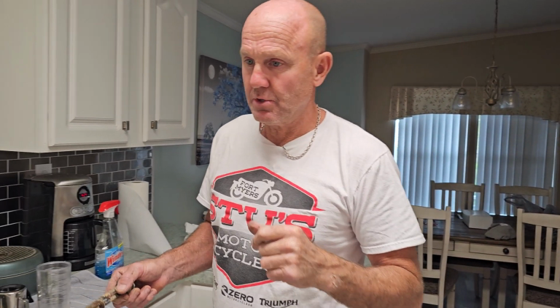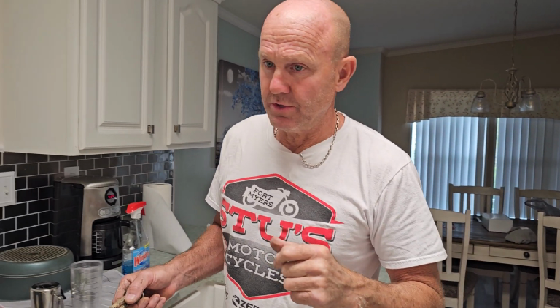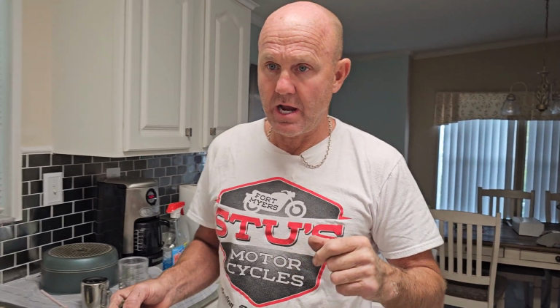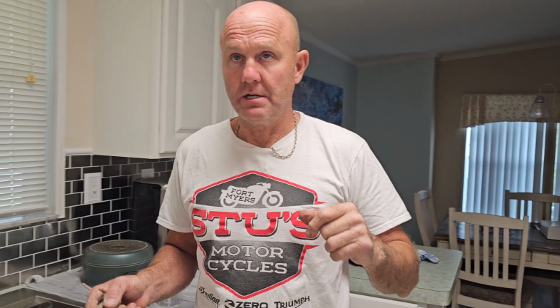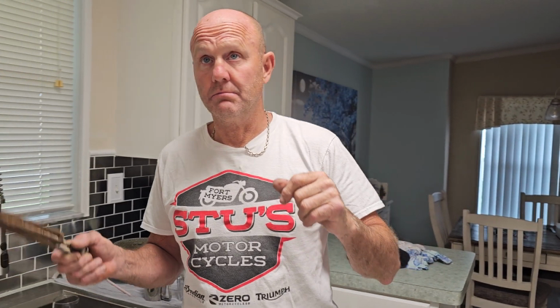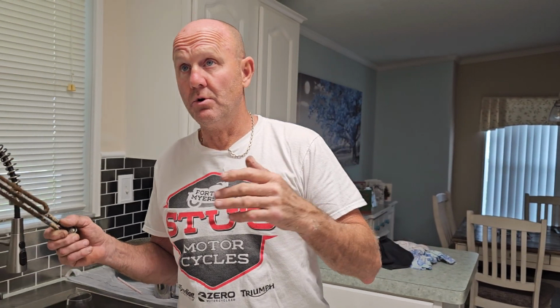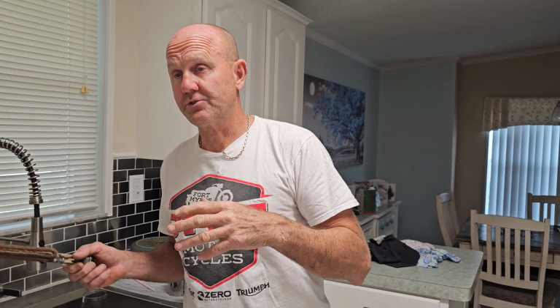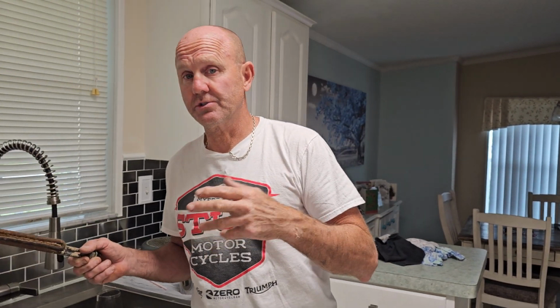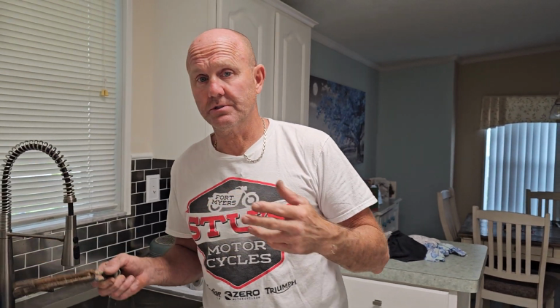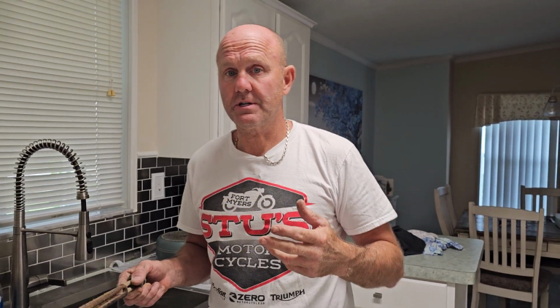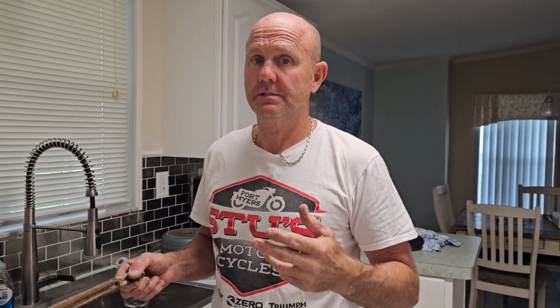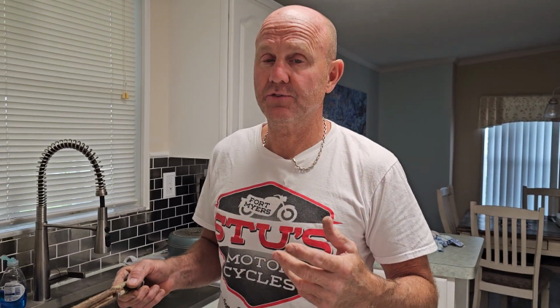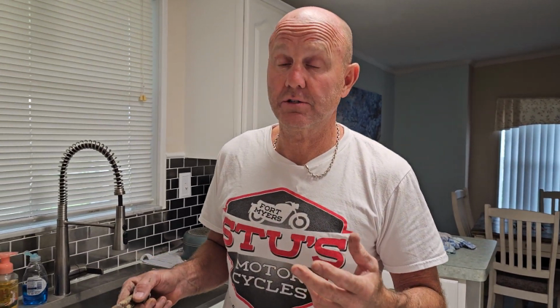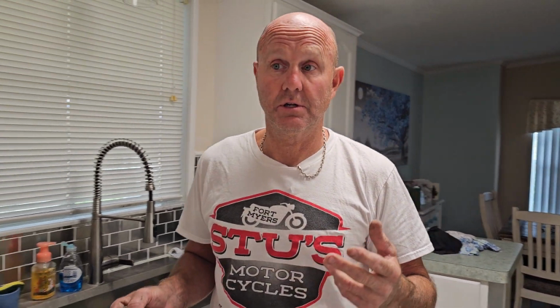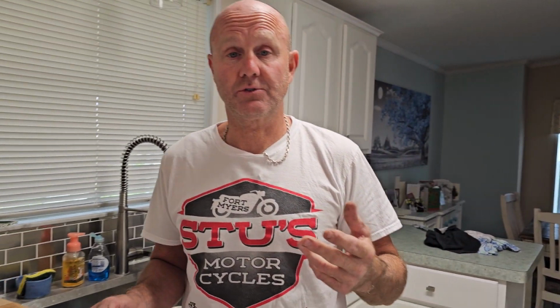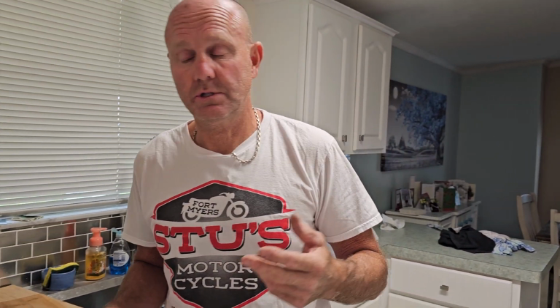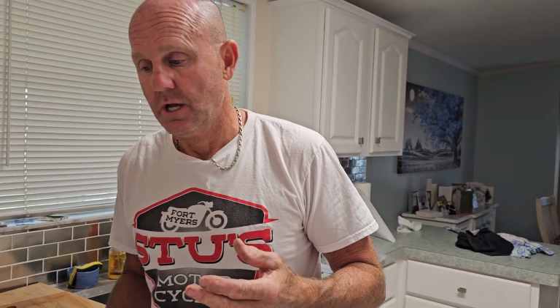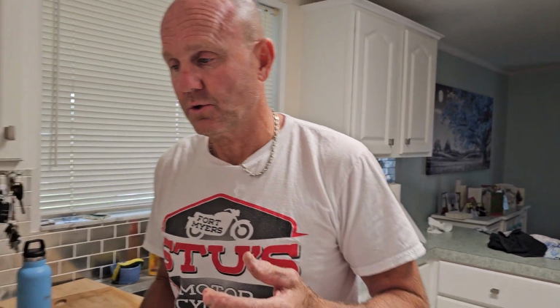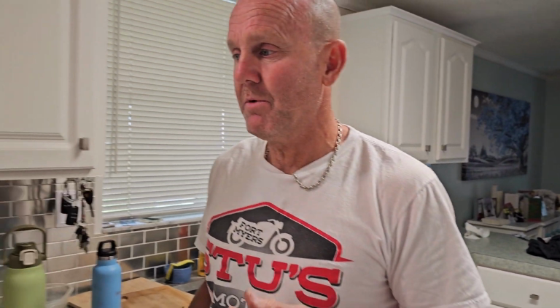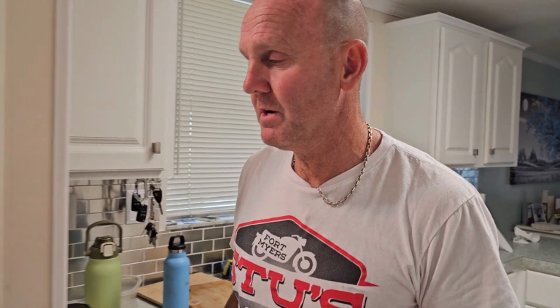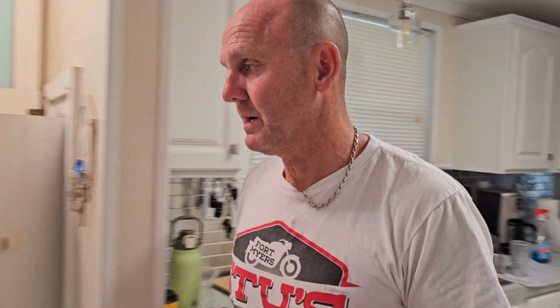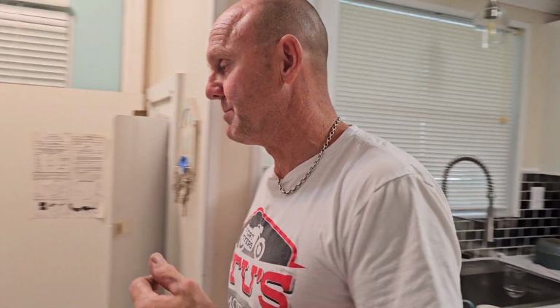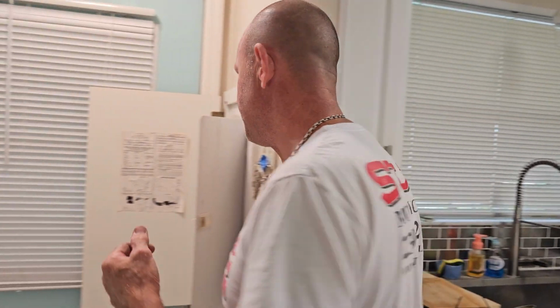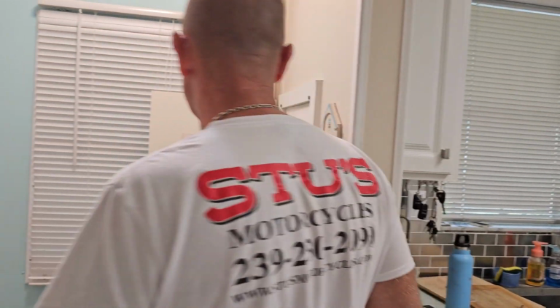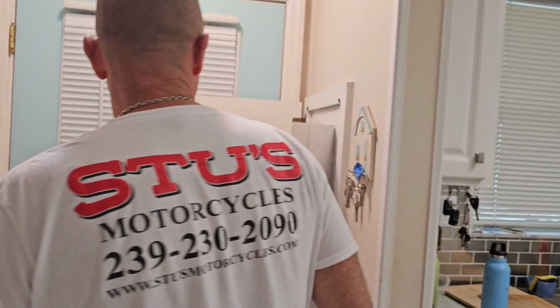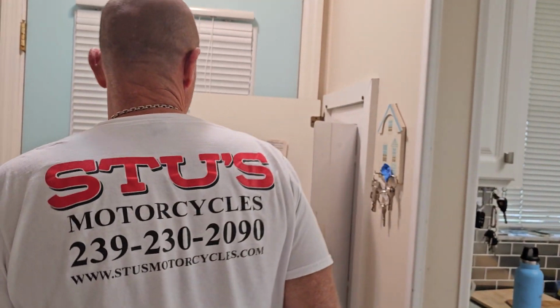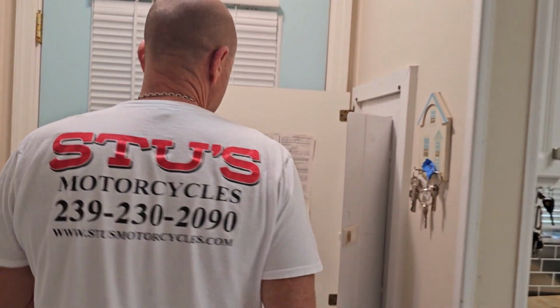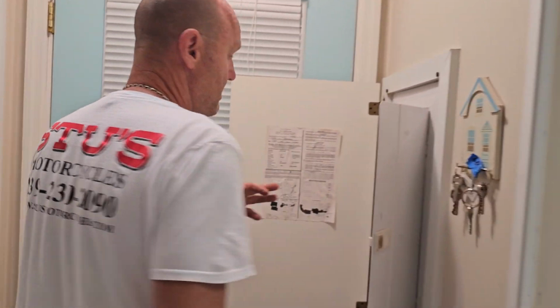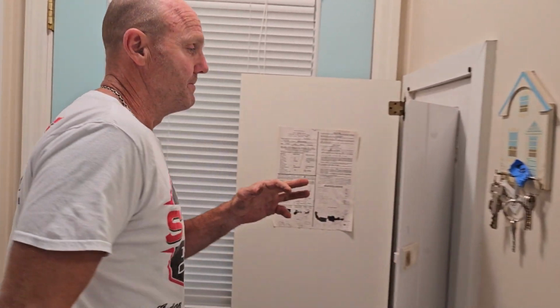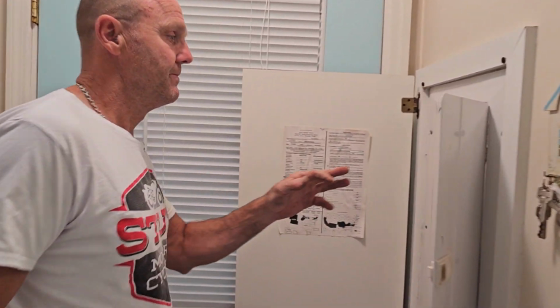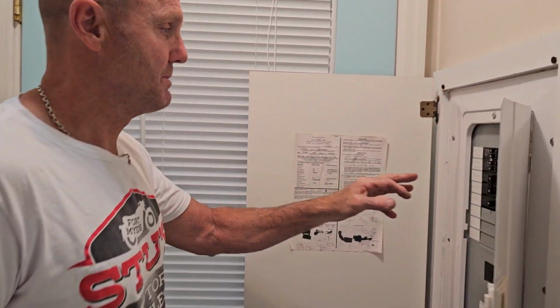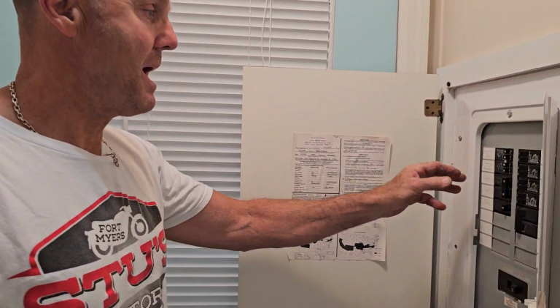Household and mobile home construction is a little different as far as electrical. We come over here, and what's been happening is we have this breaker that's been popping.